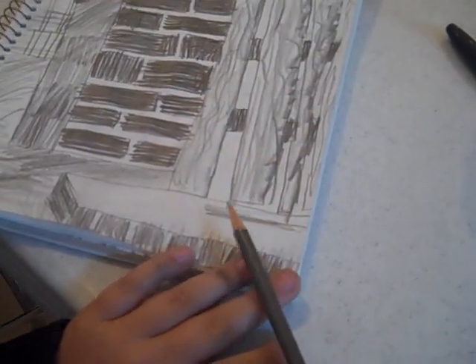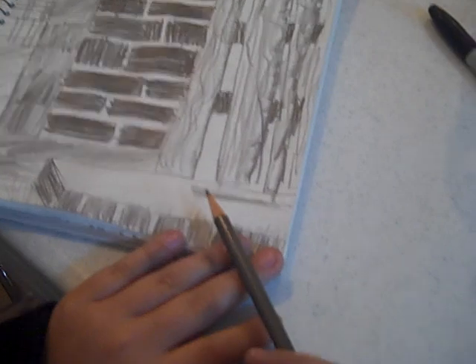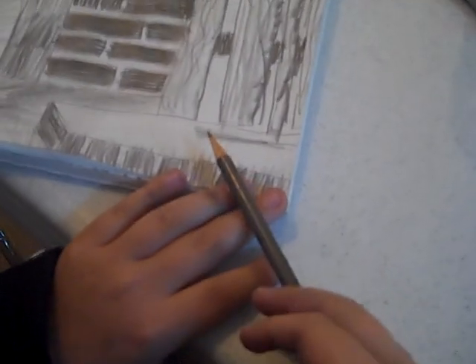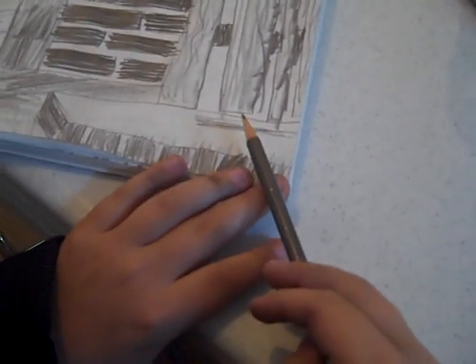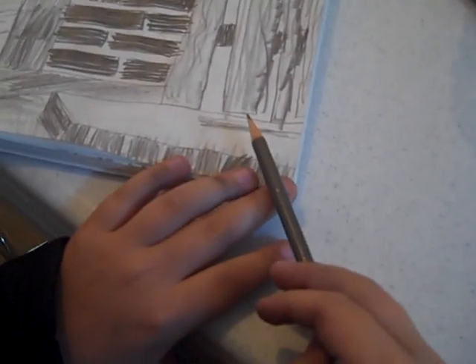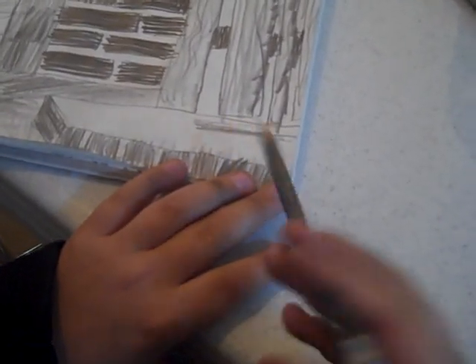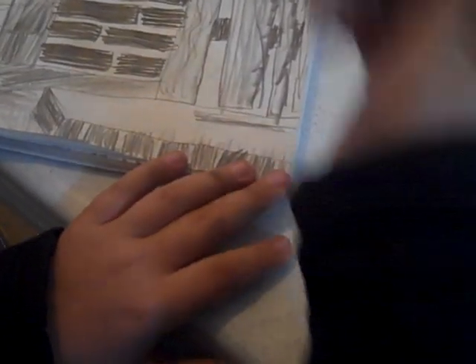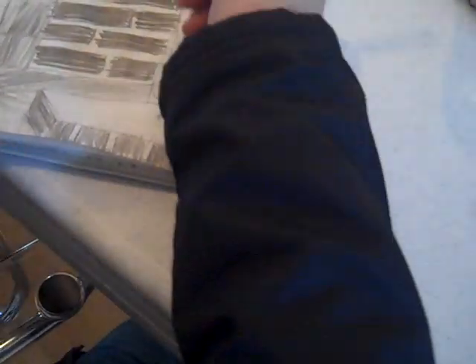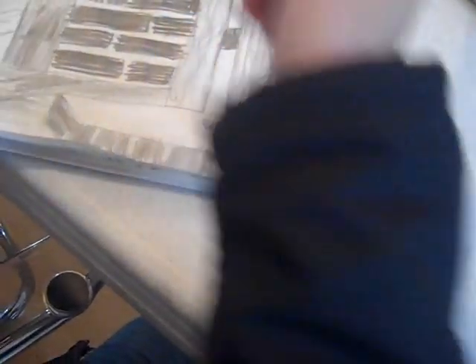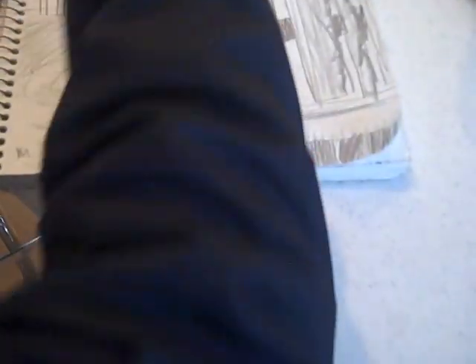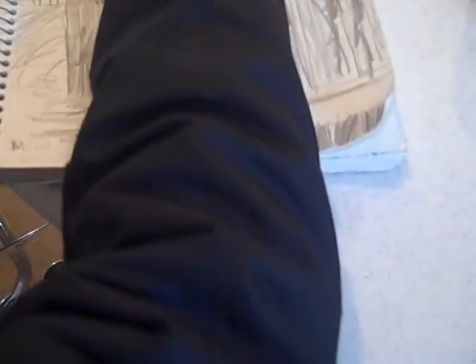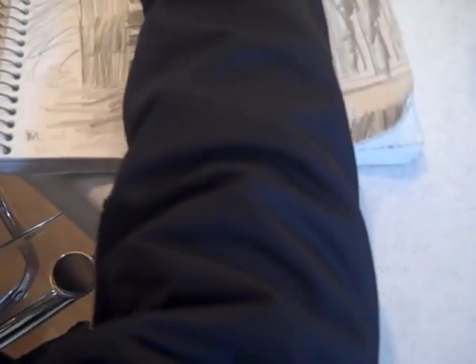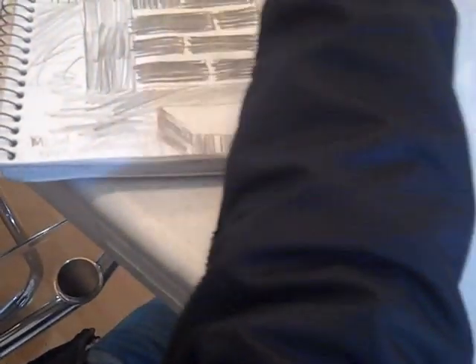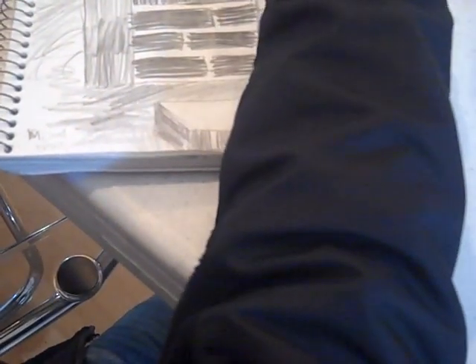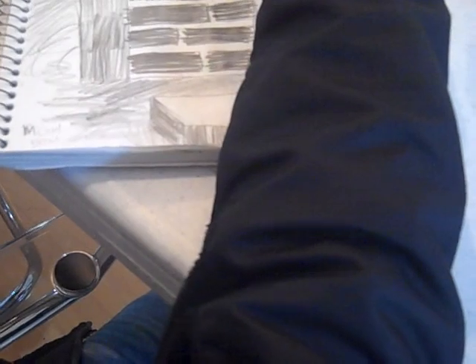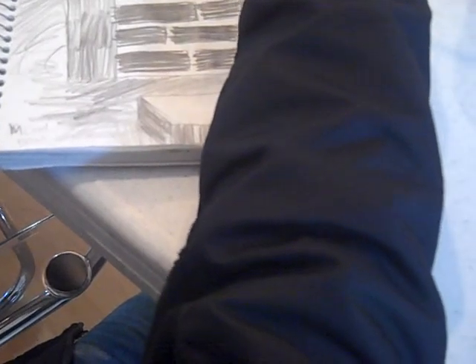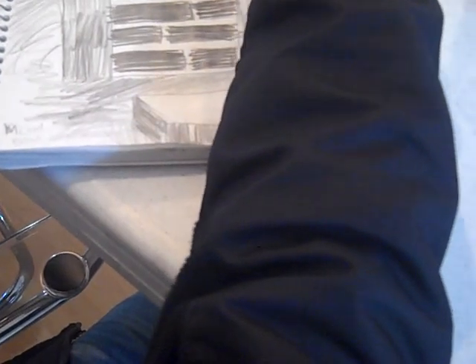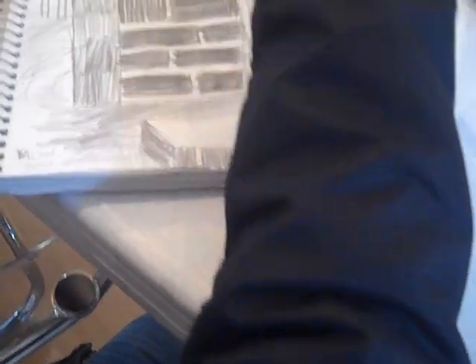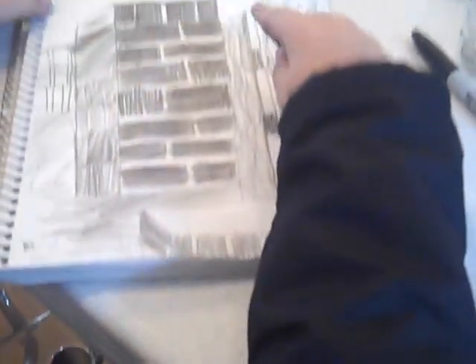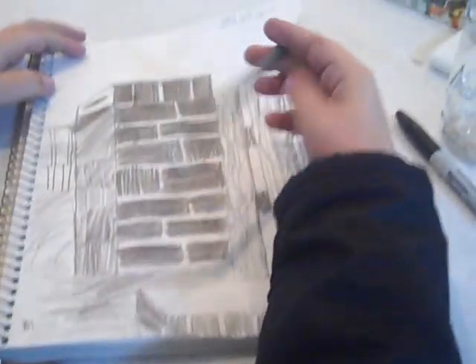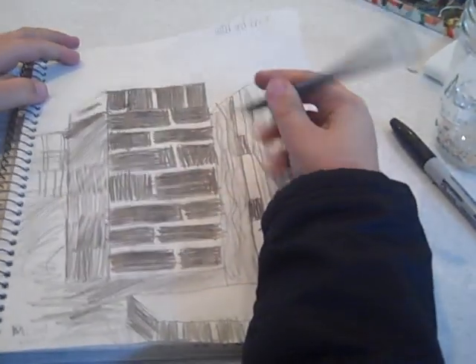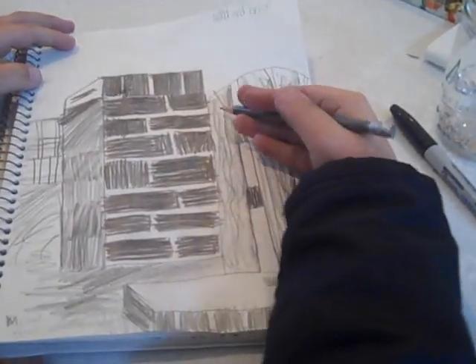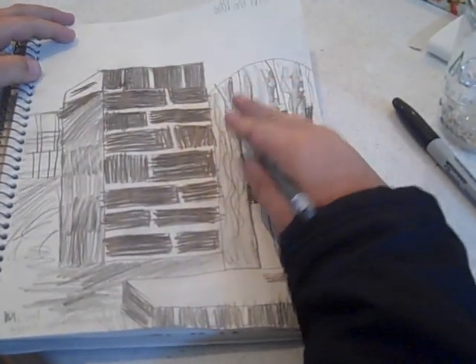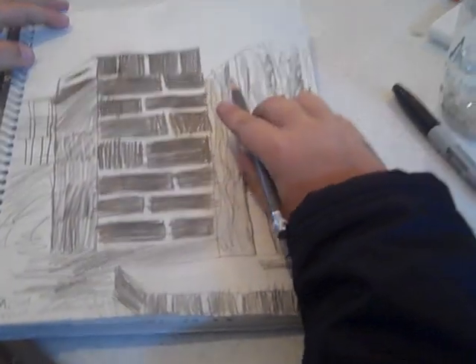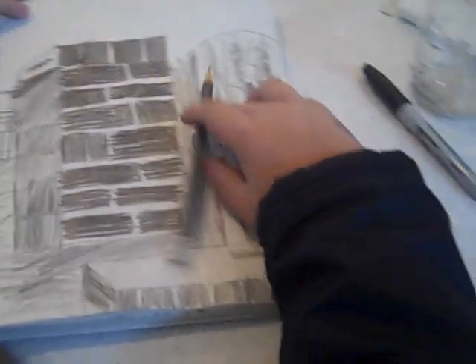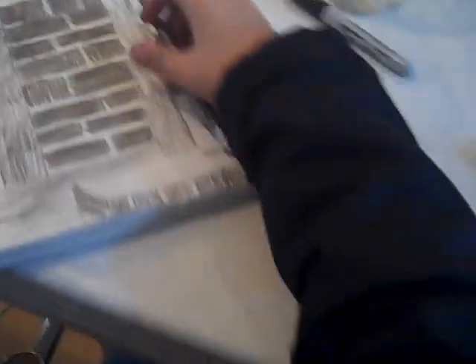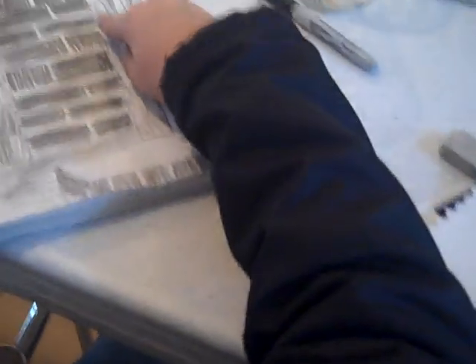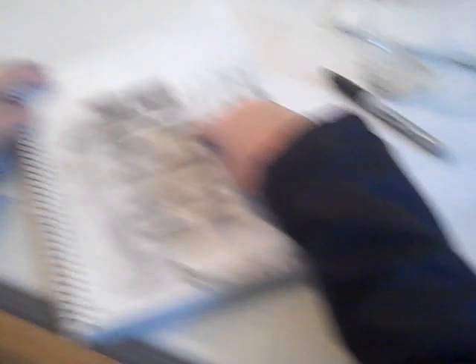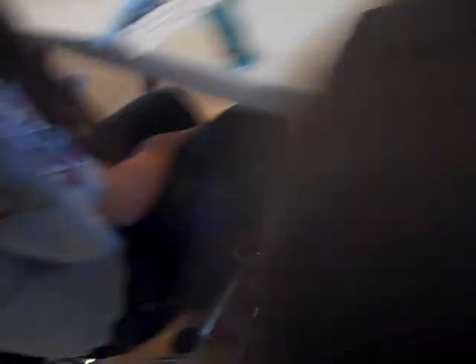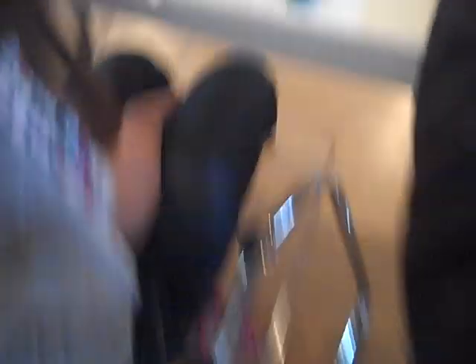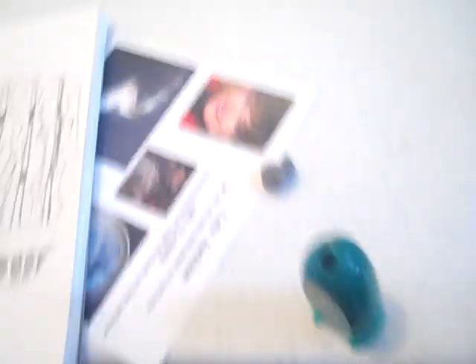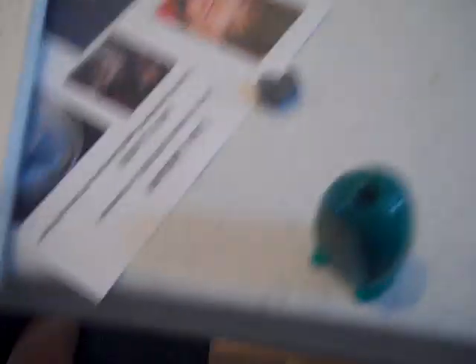Demonstrate to me what broad point is. You have to hold your pencil flat, right. Like that. Right, that looks good. And then that makes a broader point.